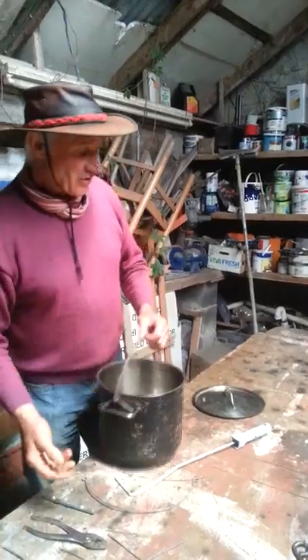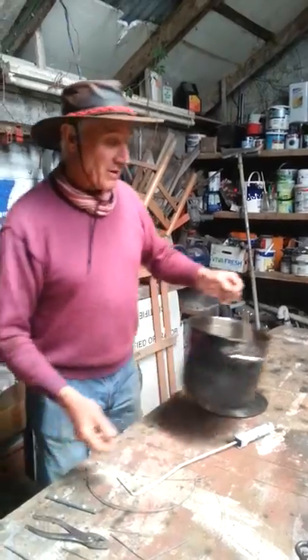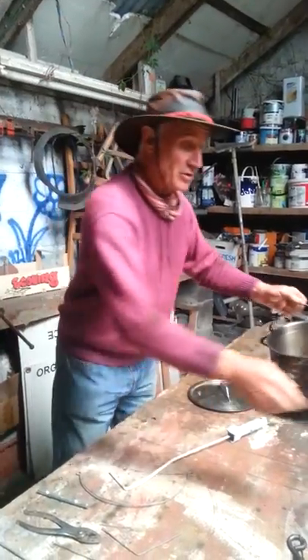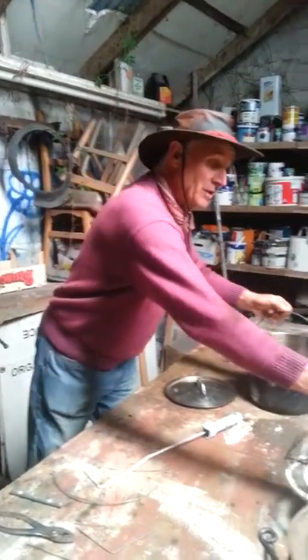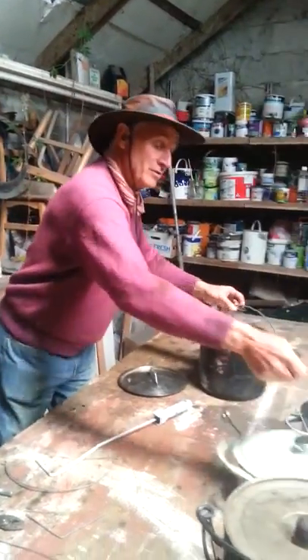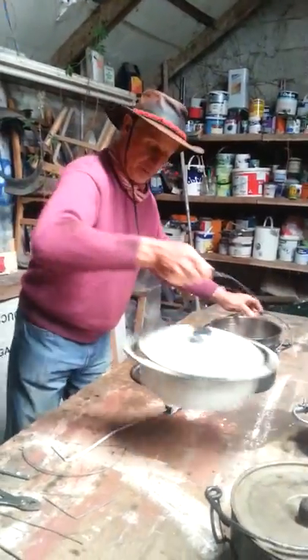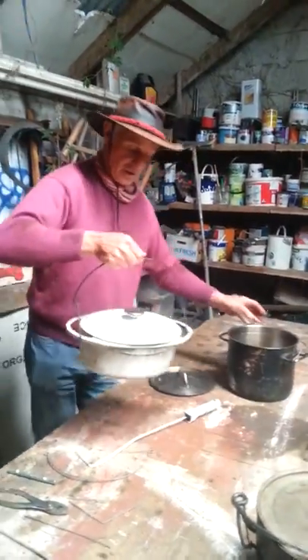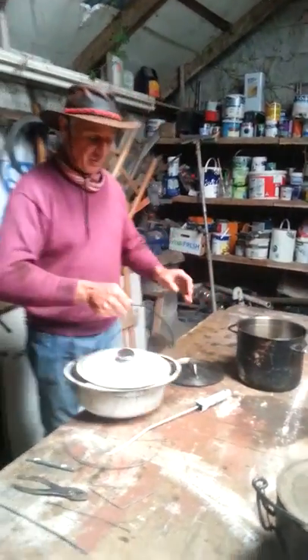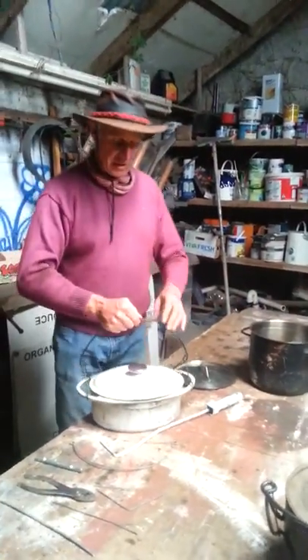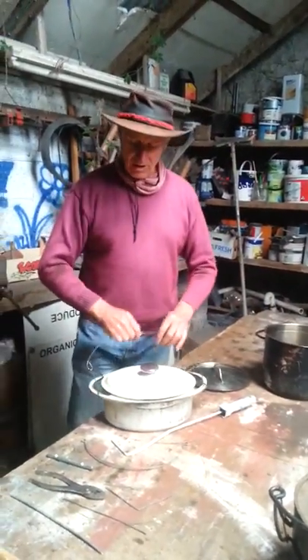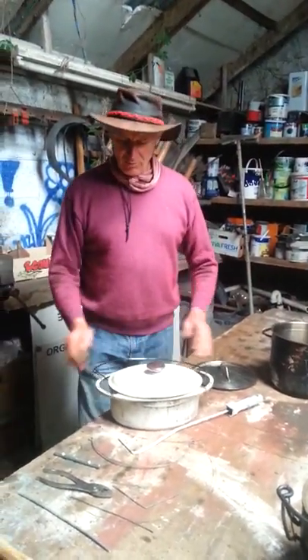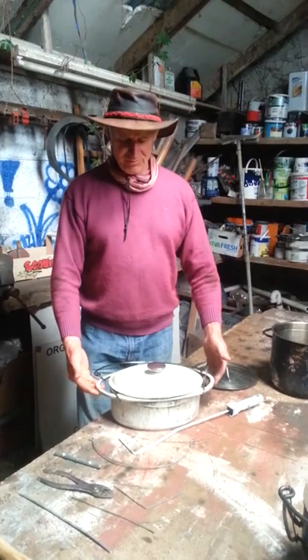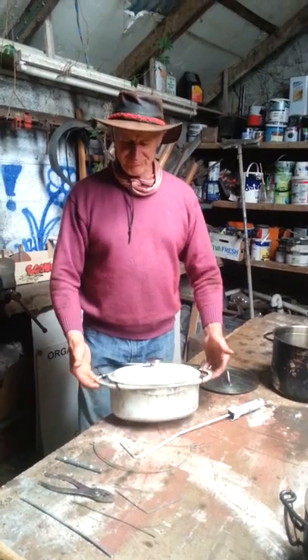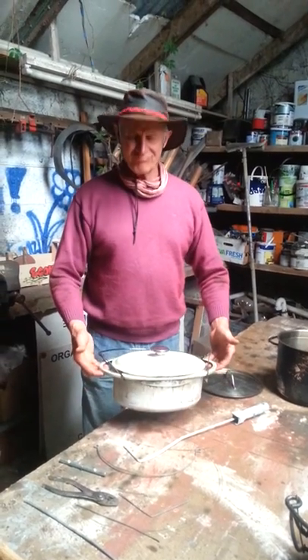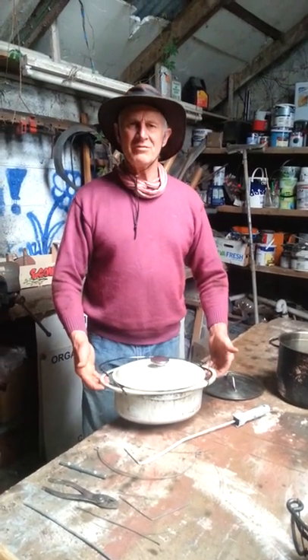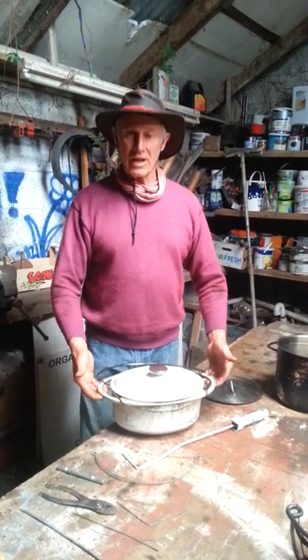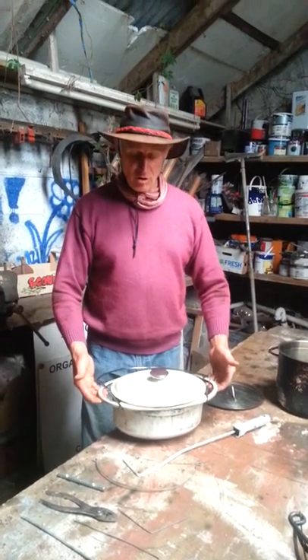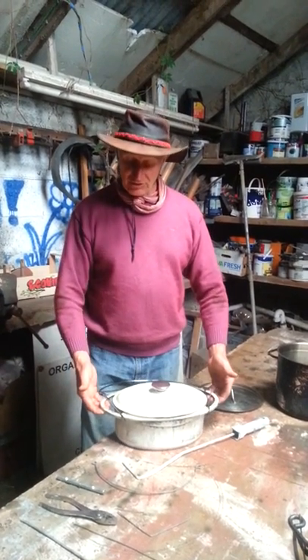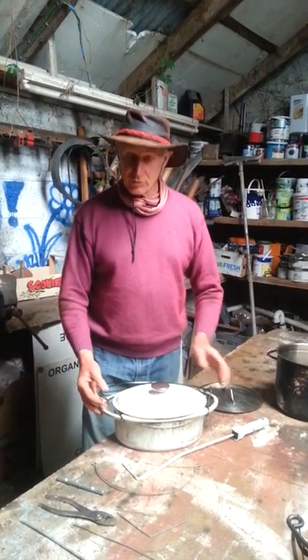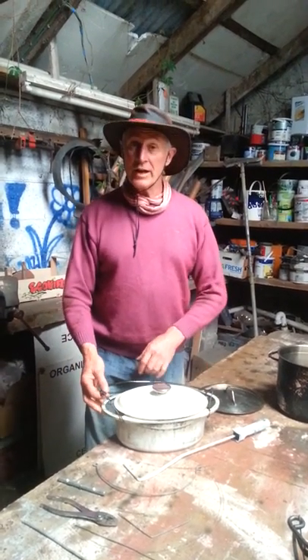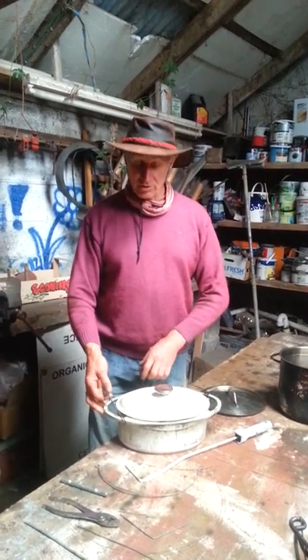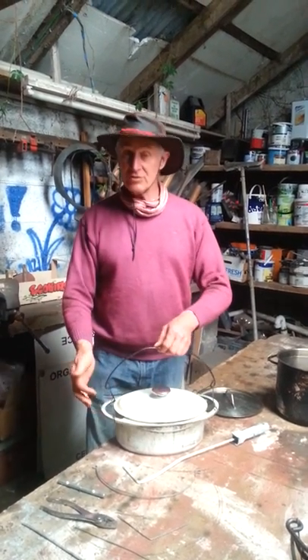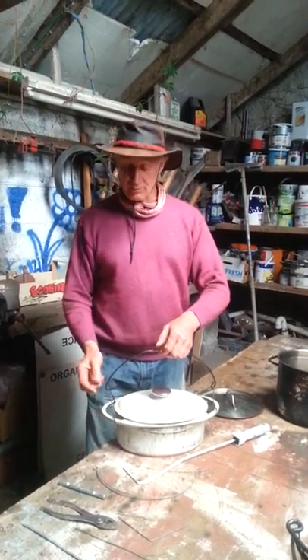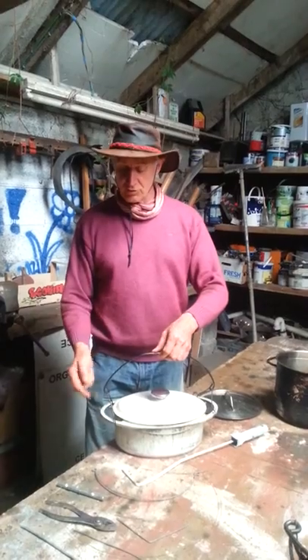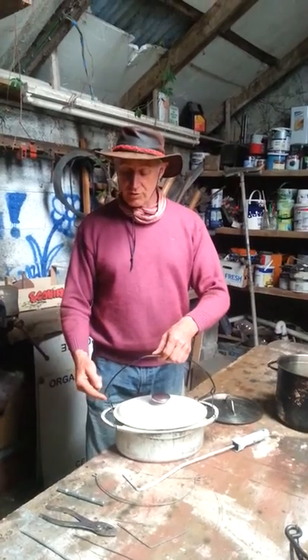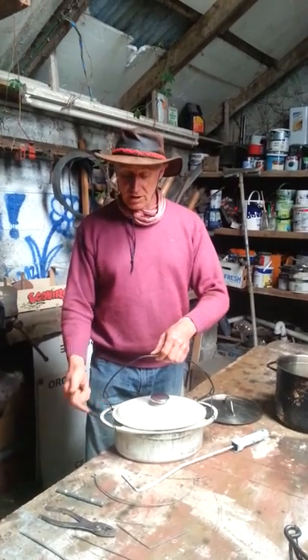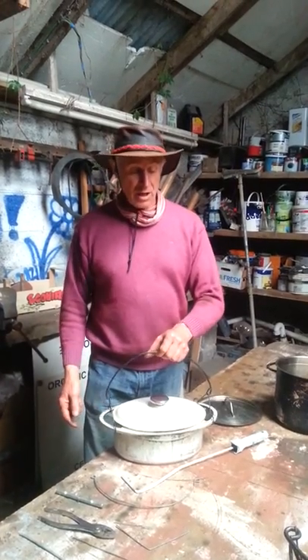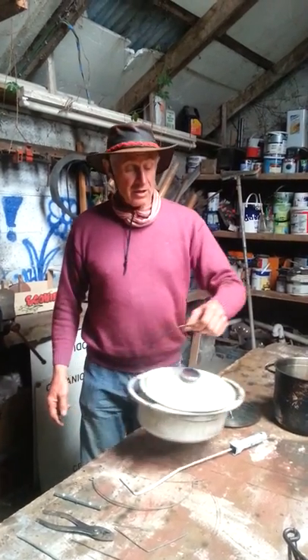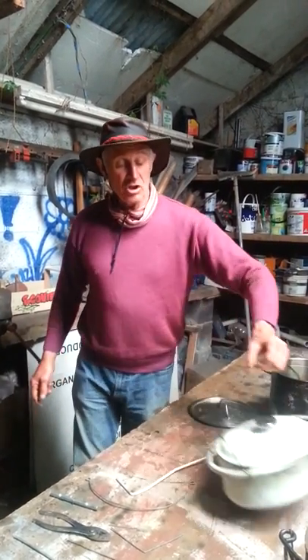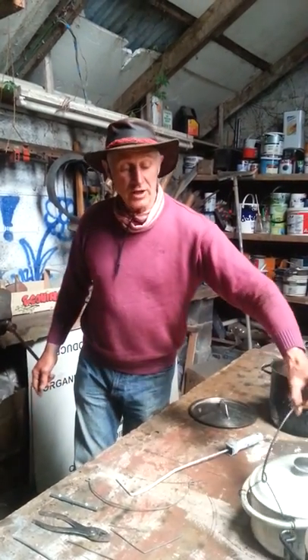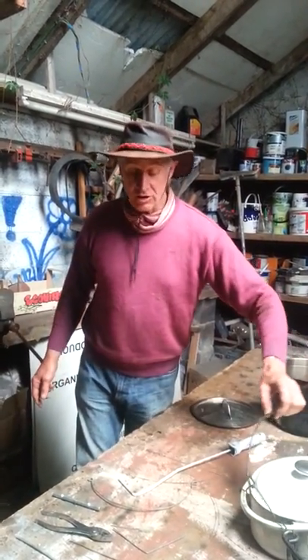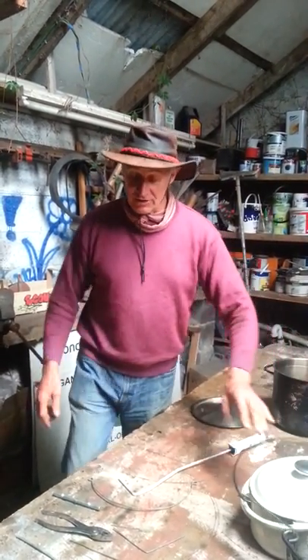So here's some other pots. This big cast iron pot here — I have it at home now and I just leave it with the wire handle on it. I have used it for camping and I put the wire on it there. You can do that sort of thing quite easily.